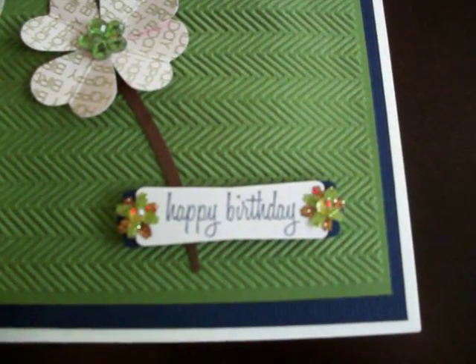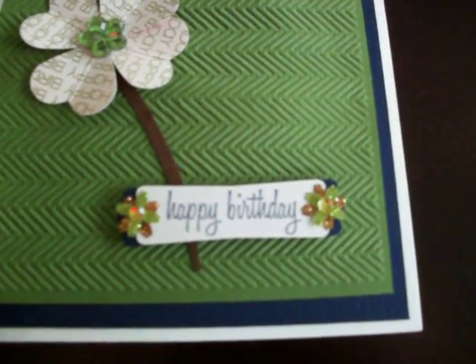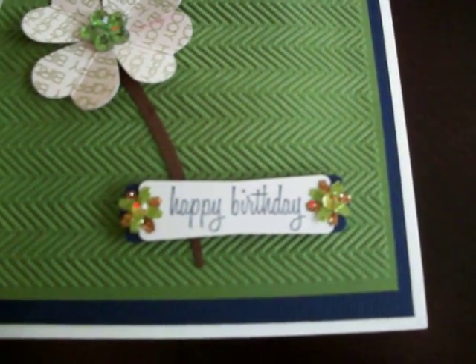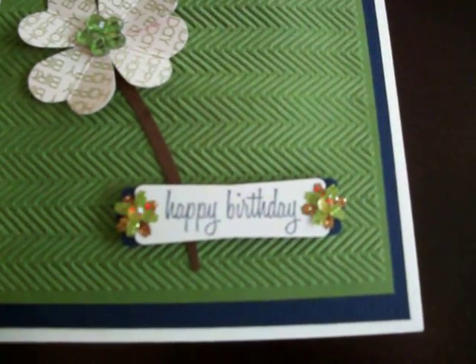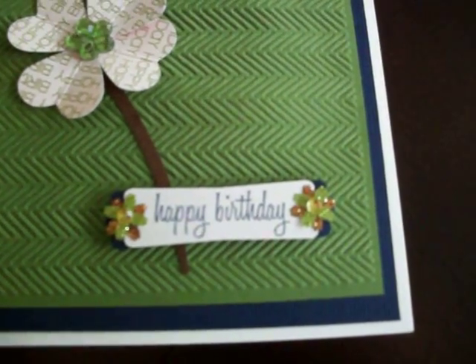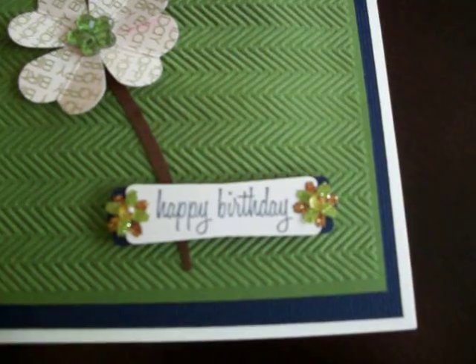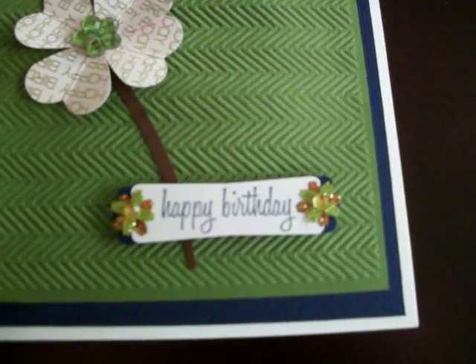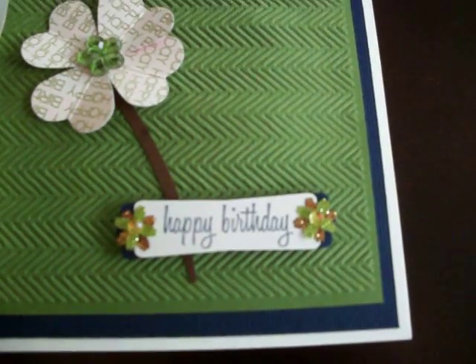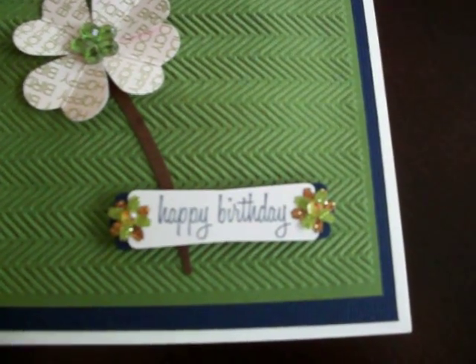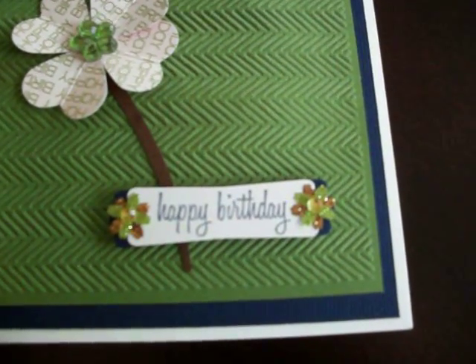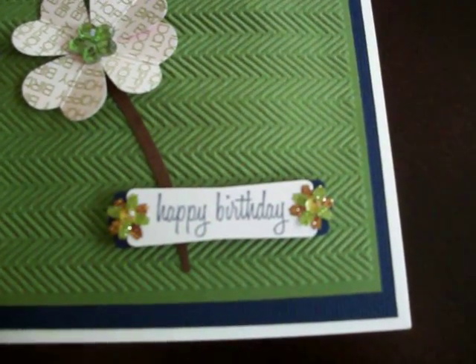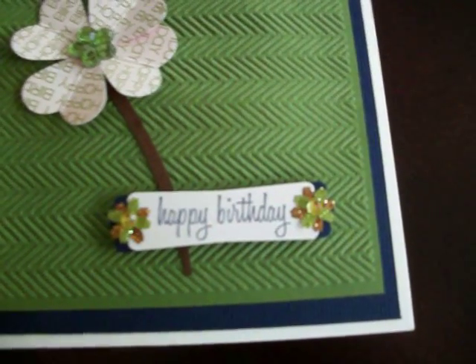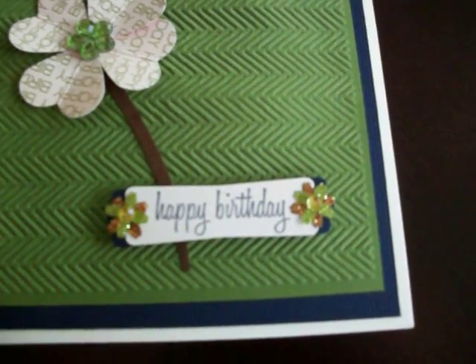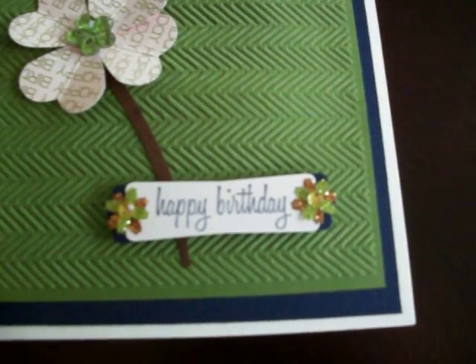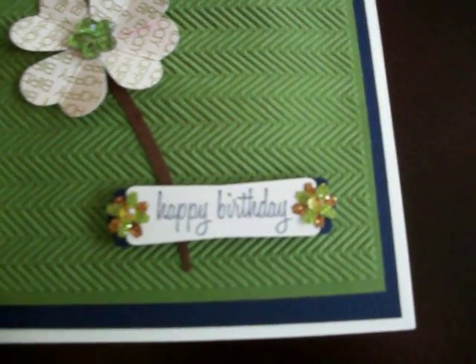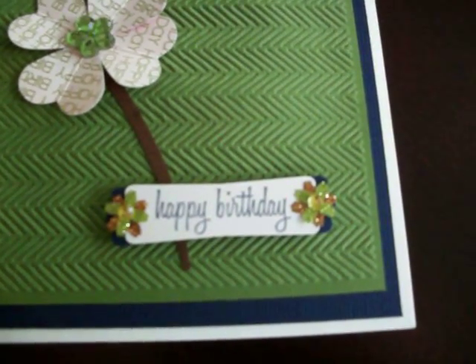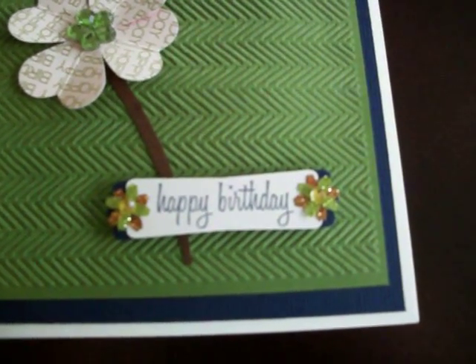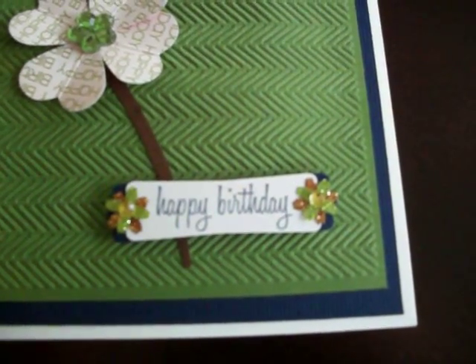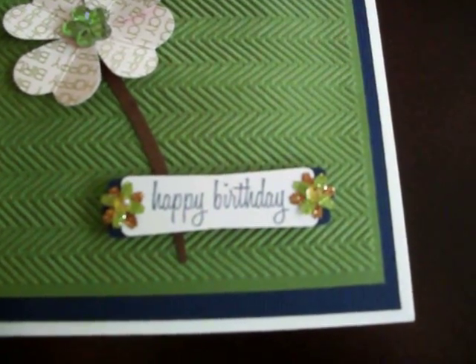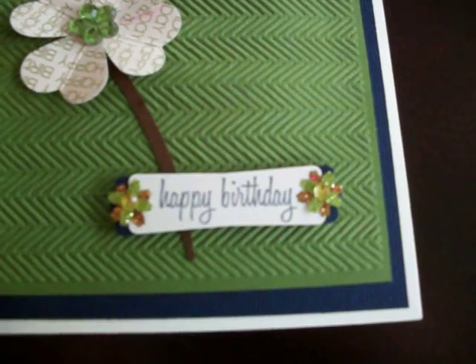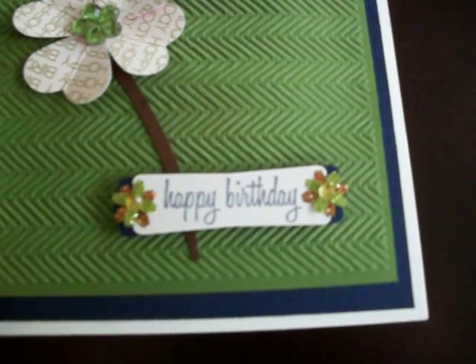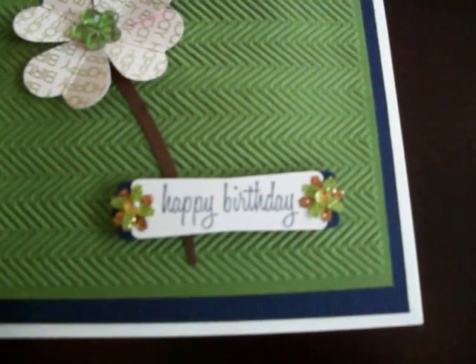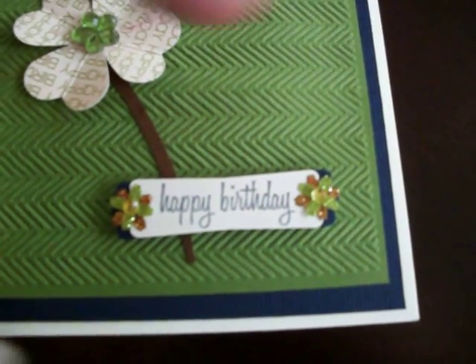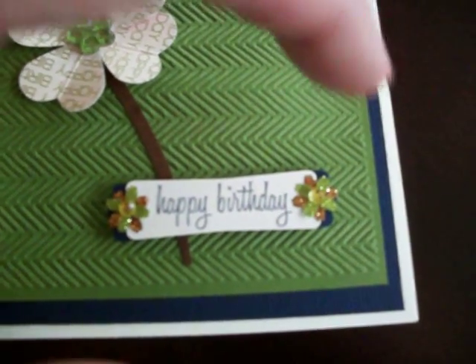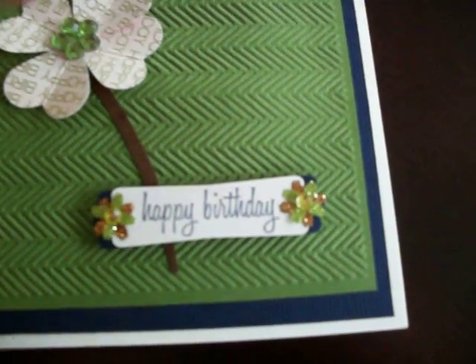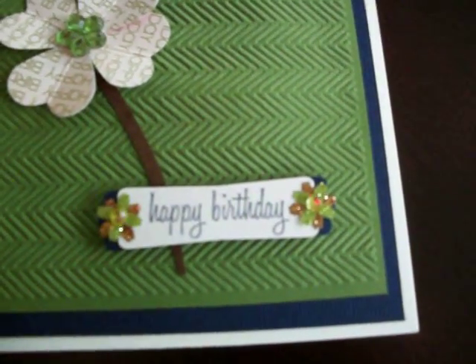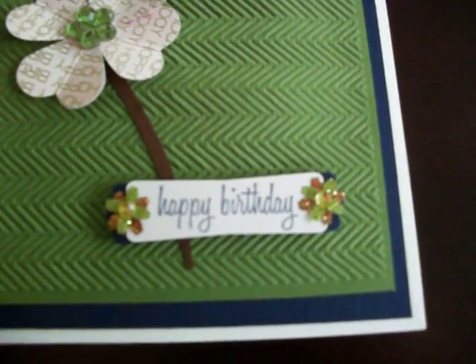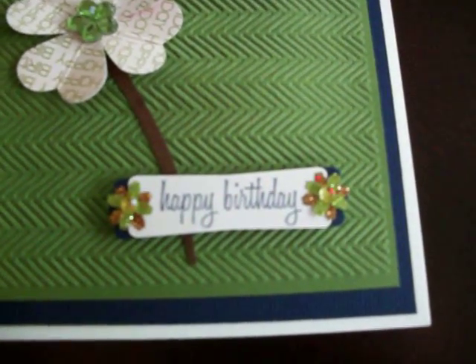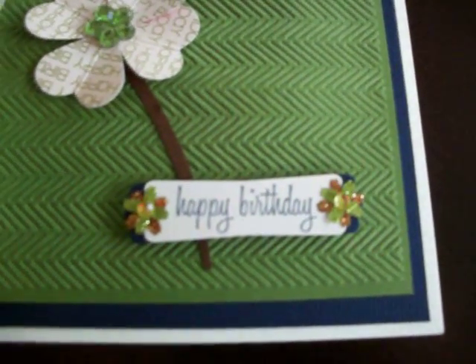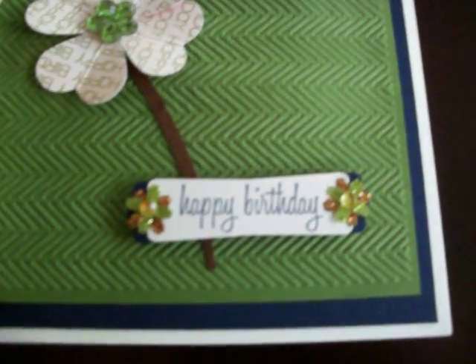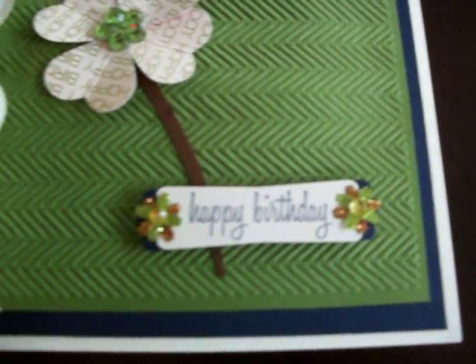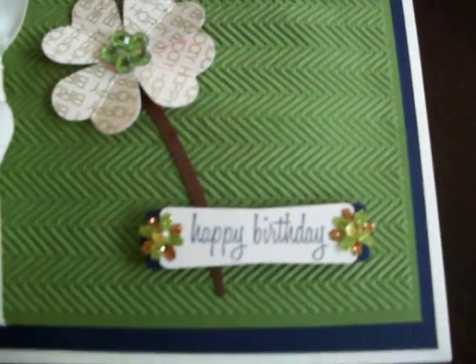To make the navy background border, I punched the image a second time from navy cardstock, cut it in half, and then glued the two halves to the left and right sides, which makes a nice border.